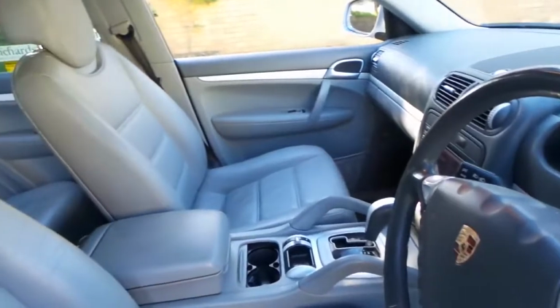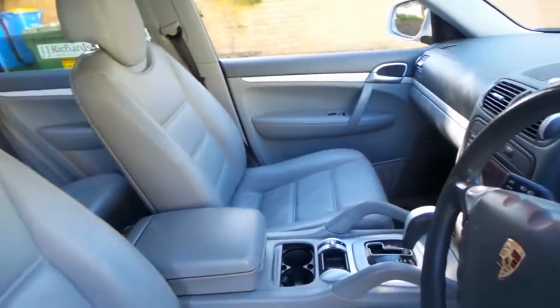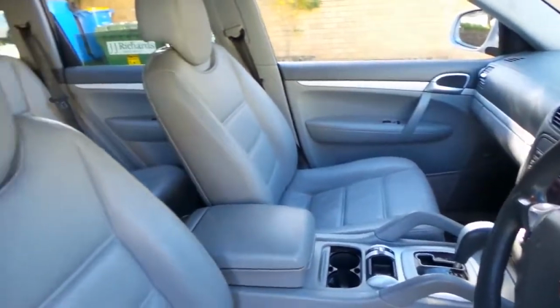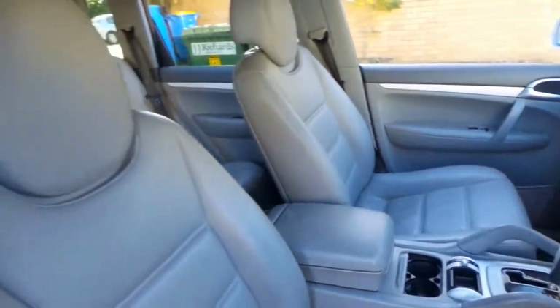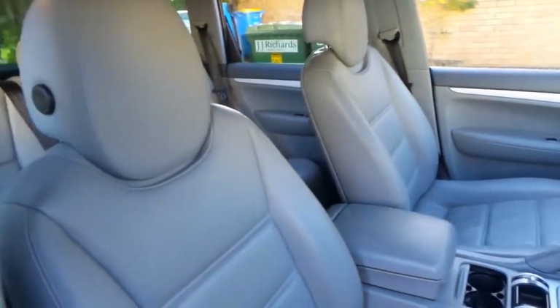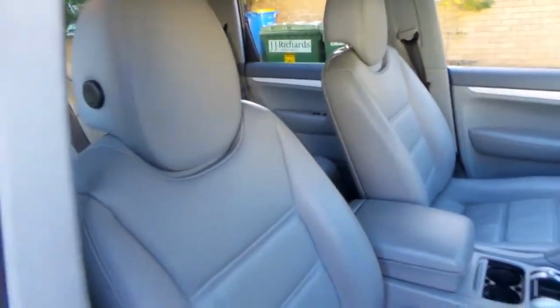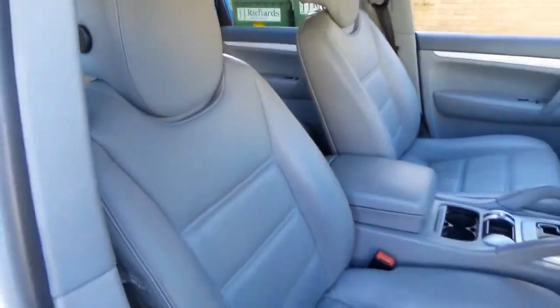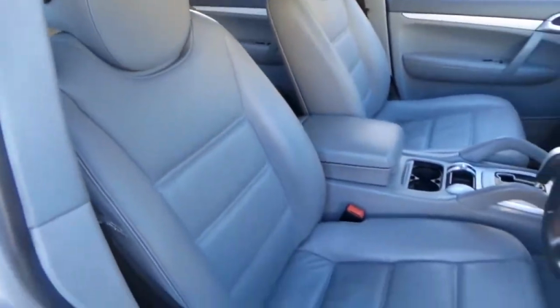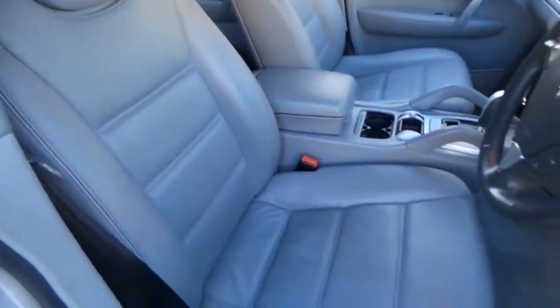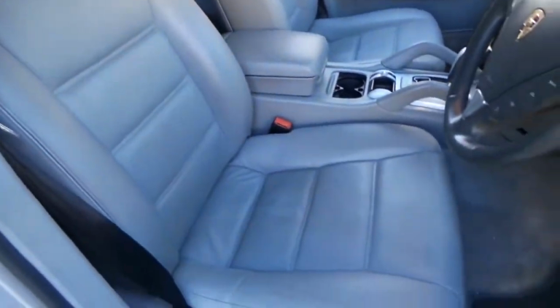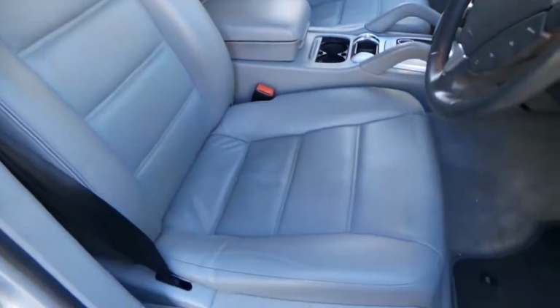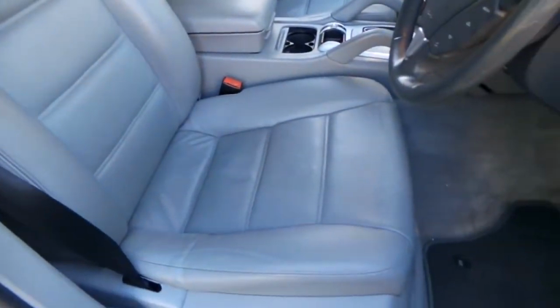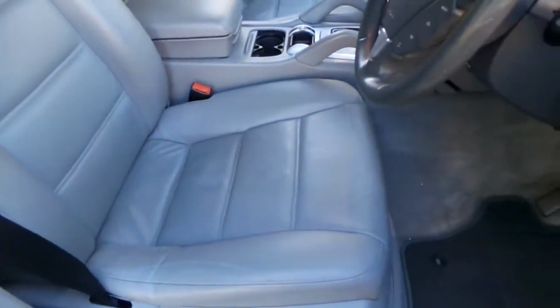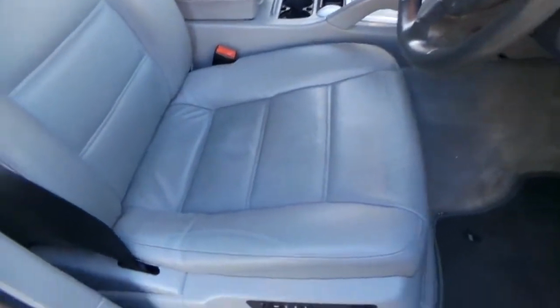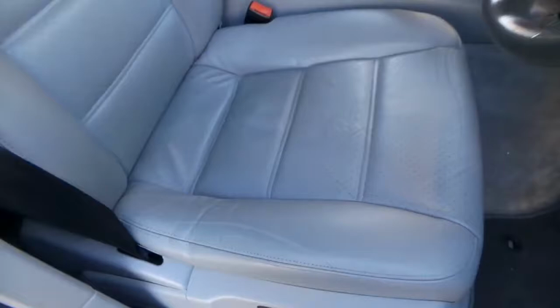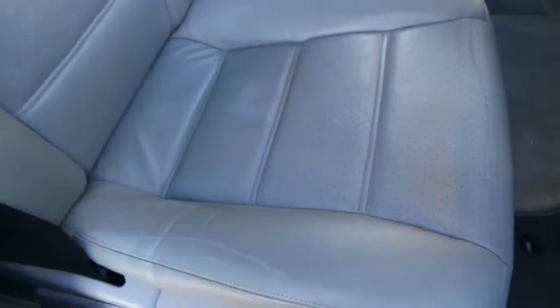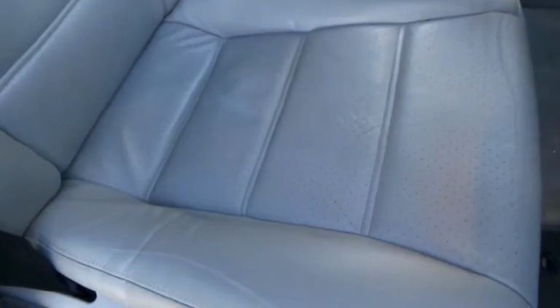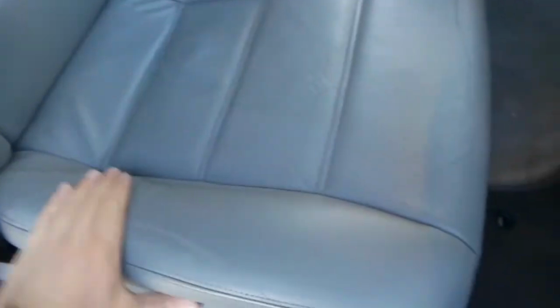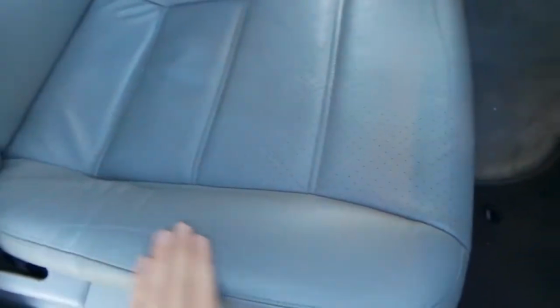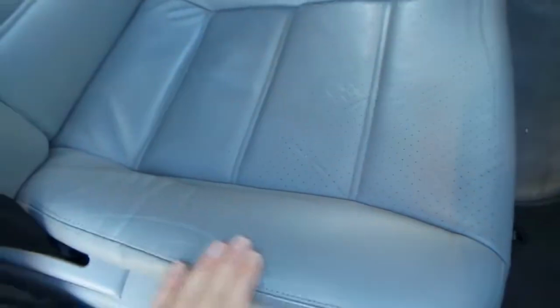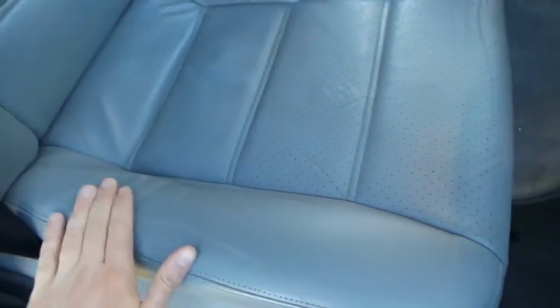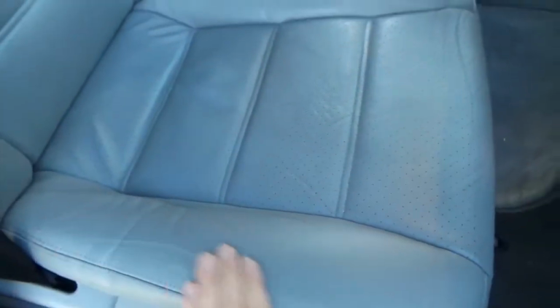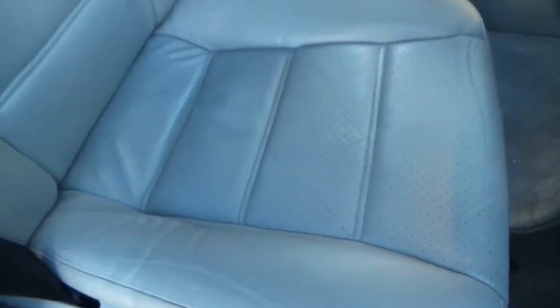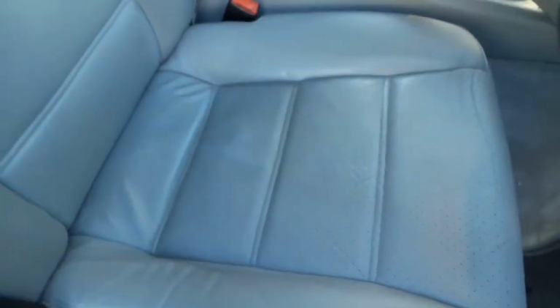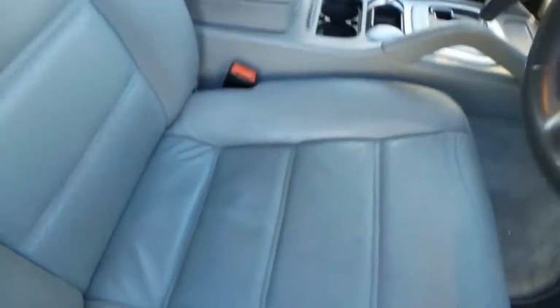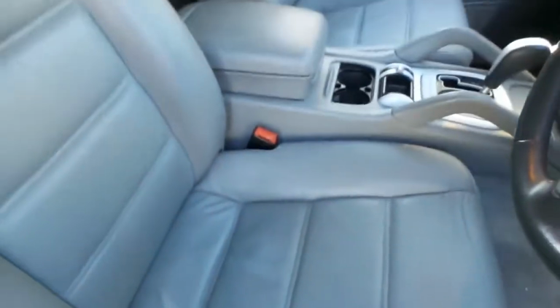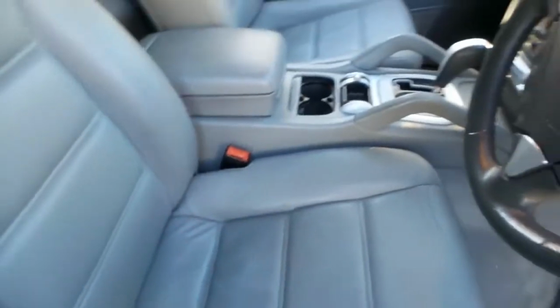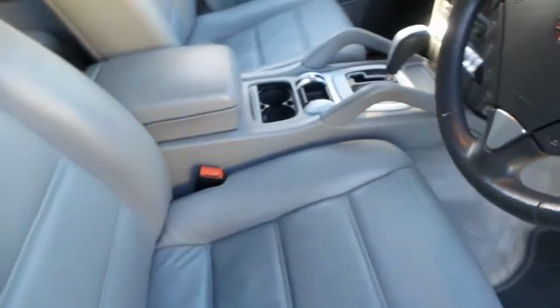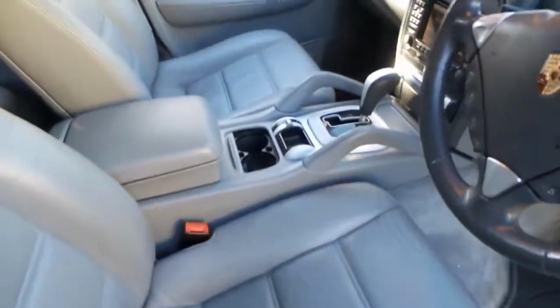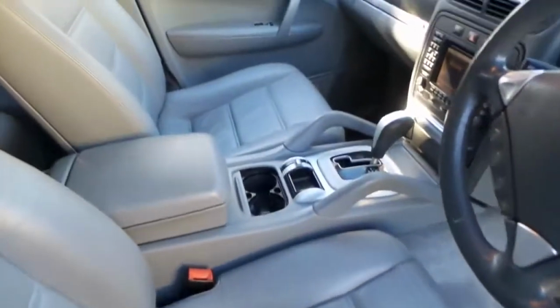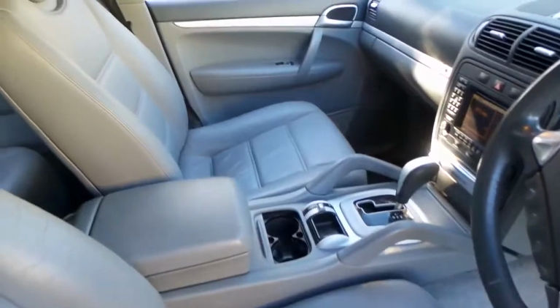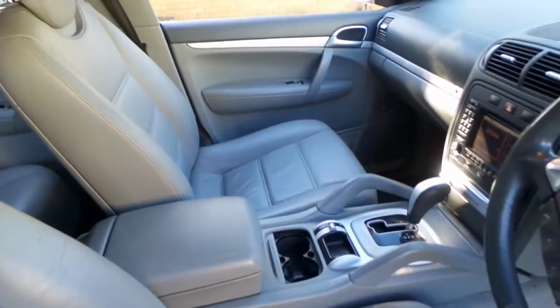It's got light grey leather interior and just look at these seats. That's just a very, very thin line there which comes up in the video.